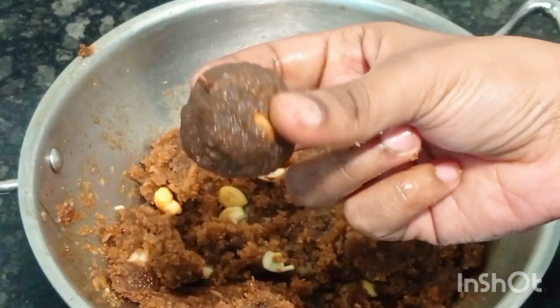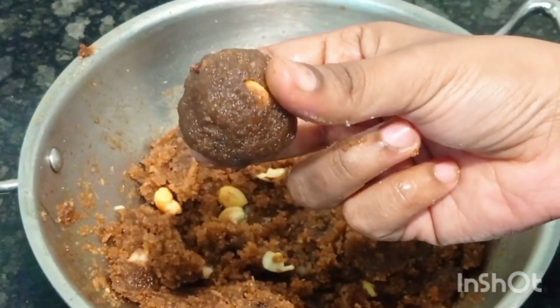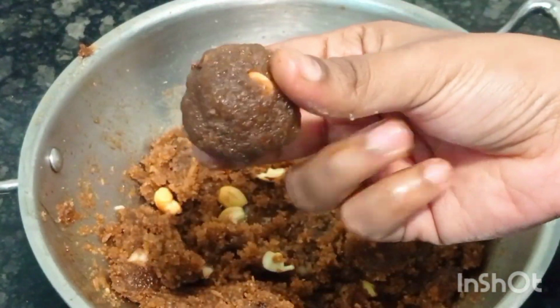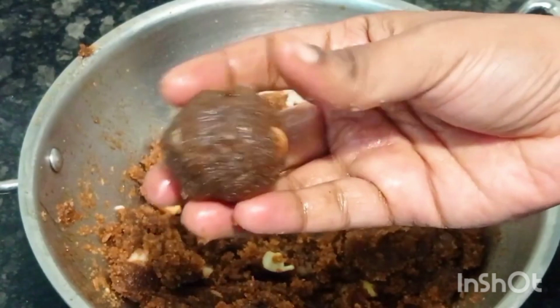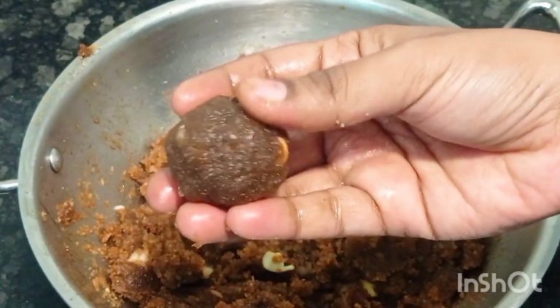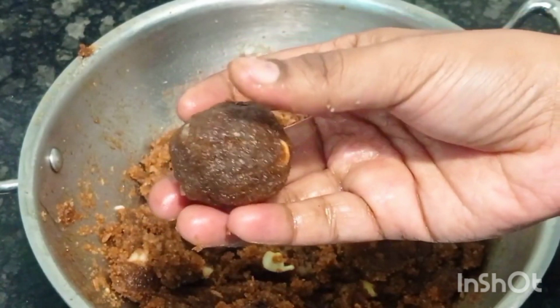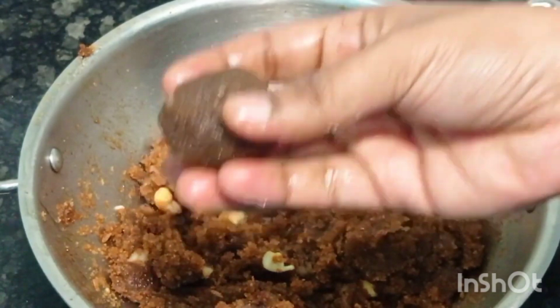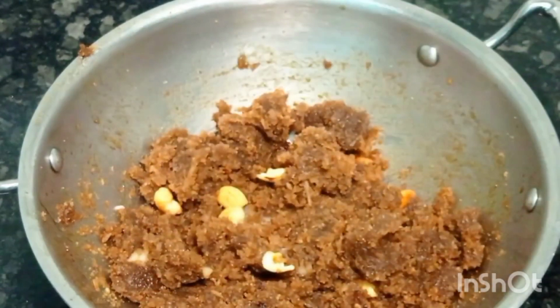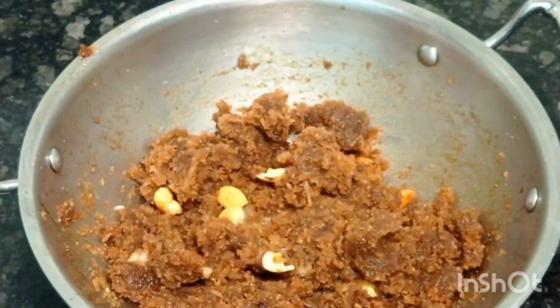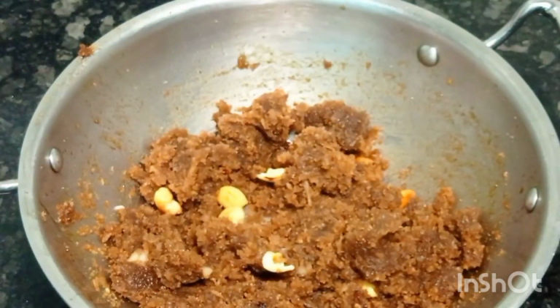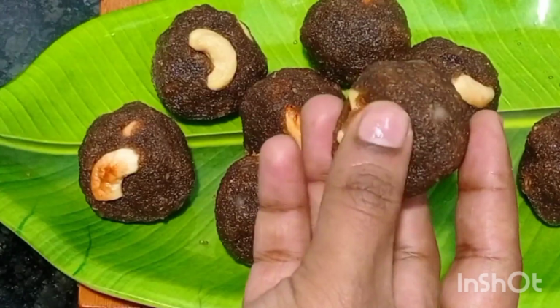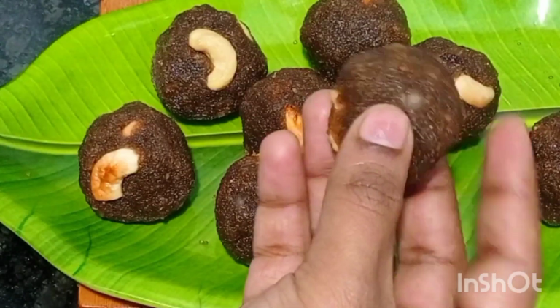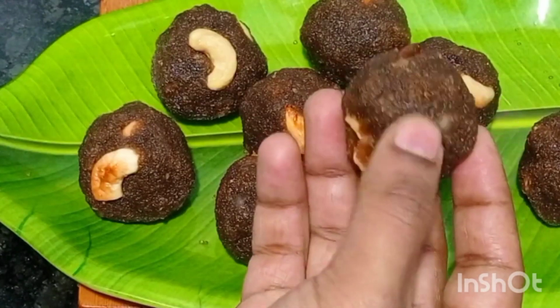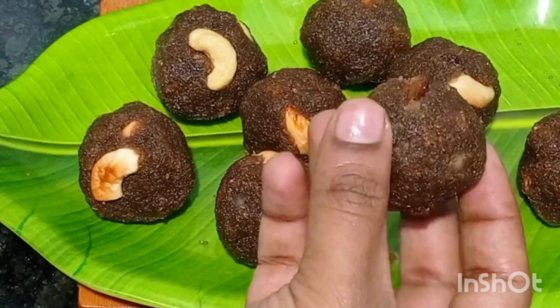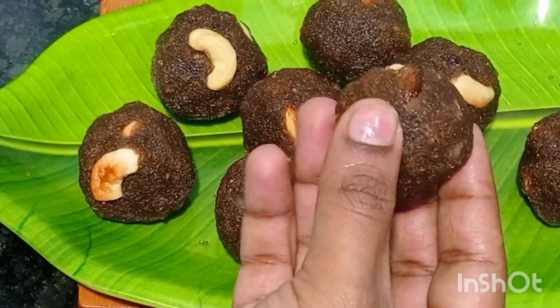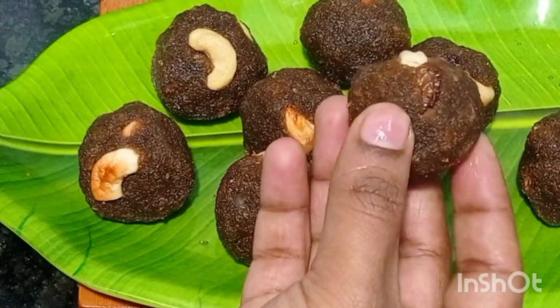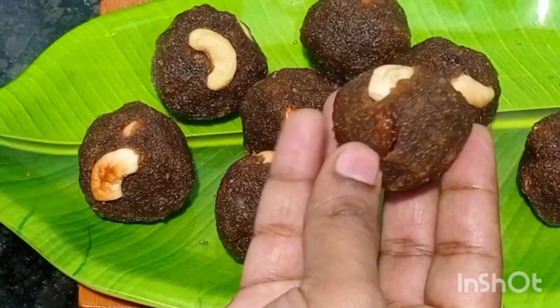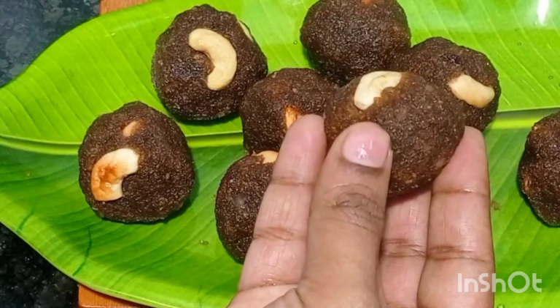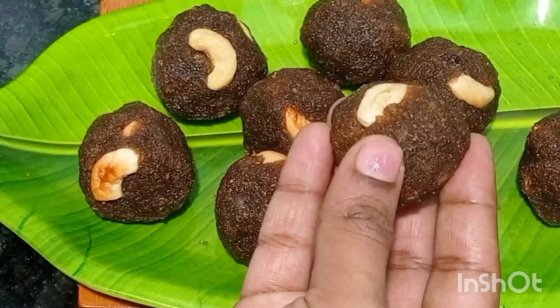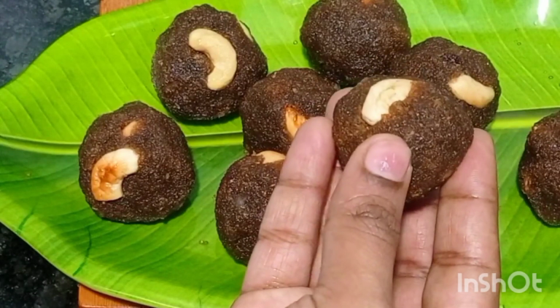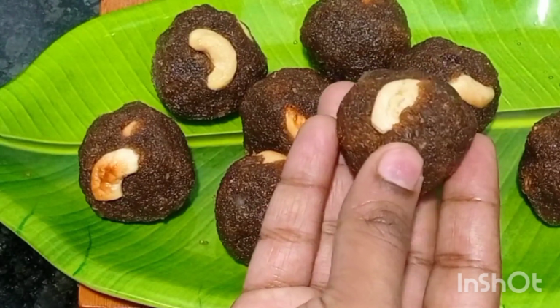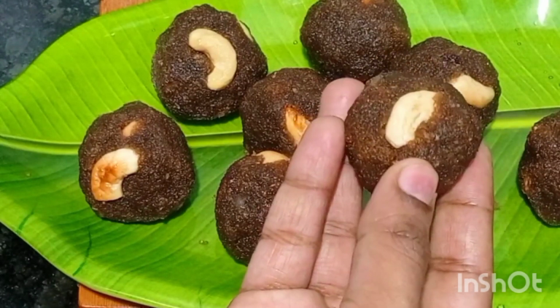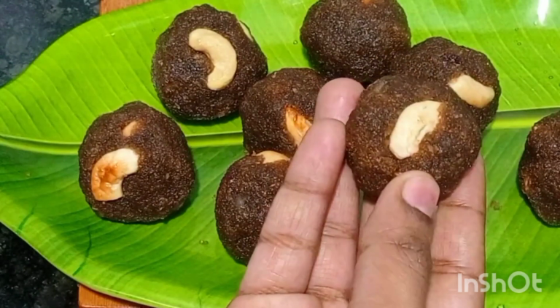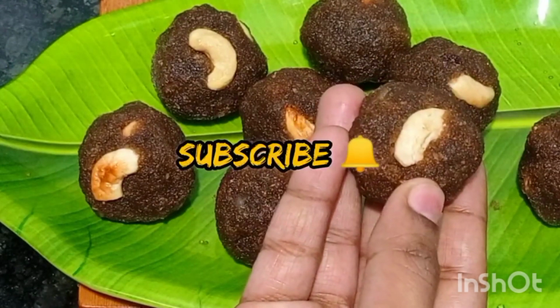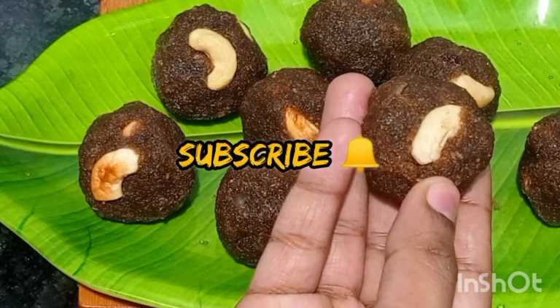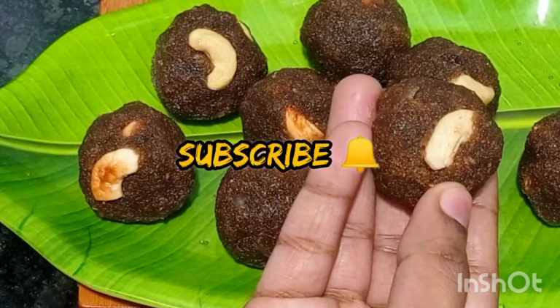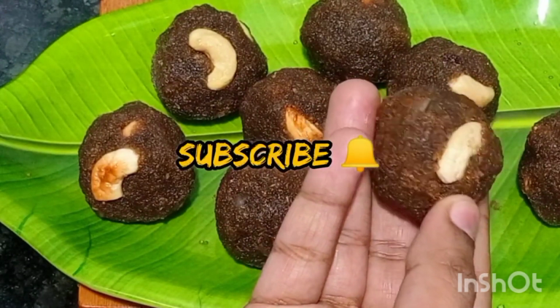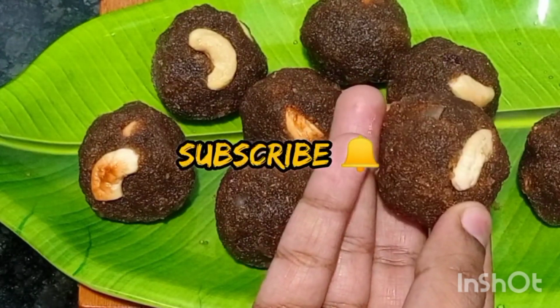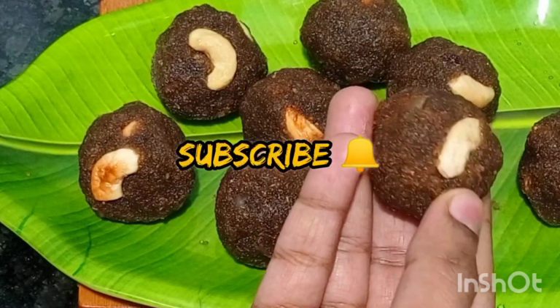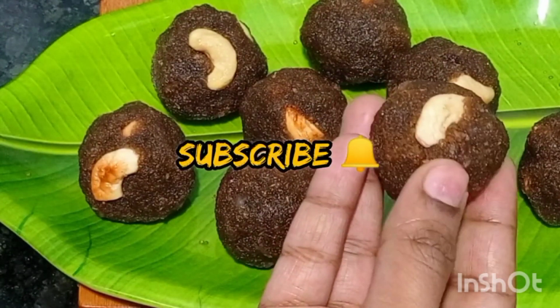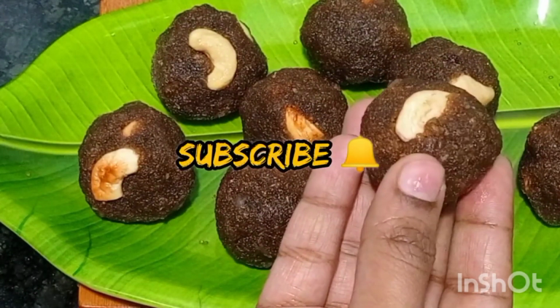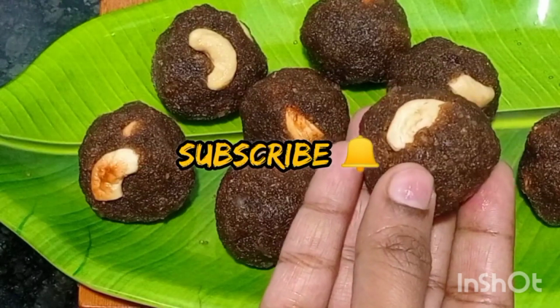That's it — our poha laddu is ready! Let's enjoy these two snacks for Krishna Jayanti. Don't forget to press the bell icon for more cooking videos. Friends, I'll catch you in another interesting video — until then, take care, bye!